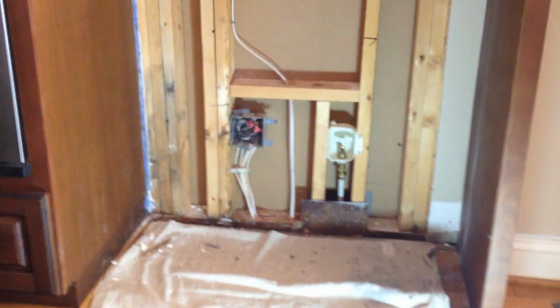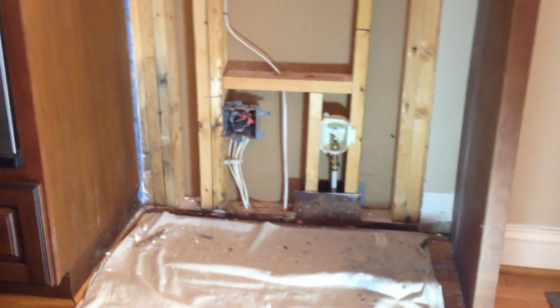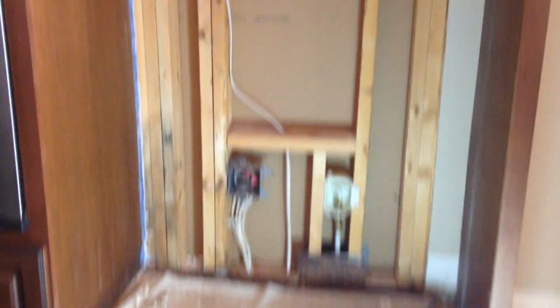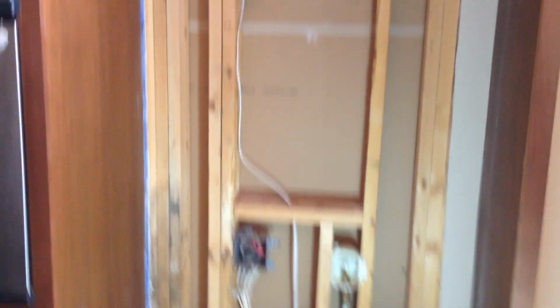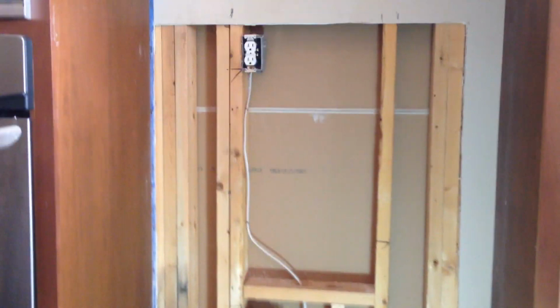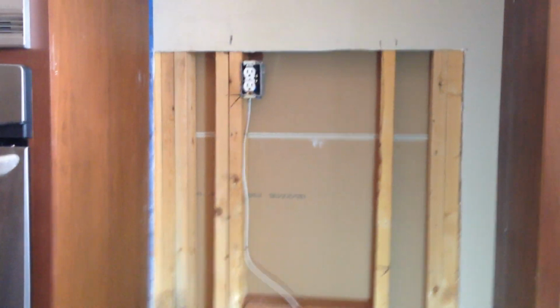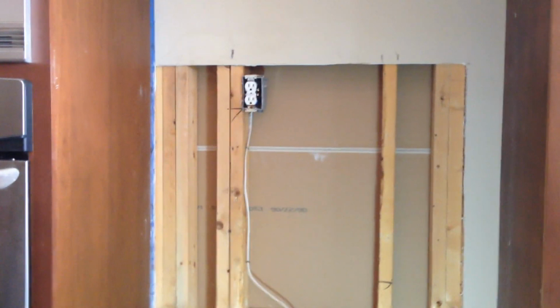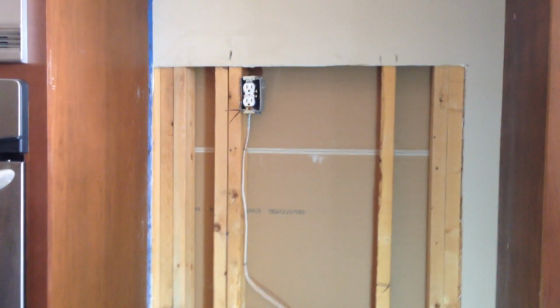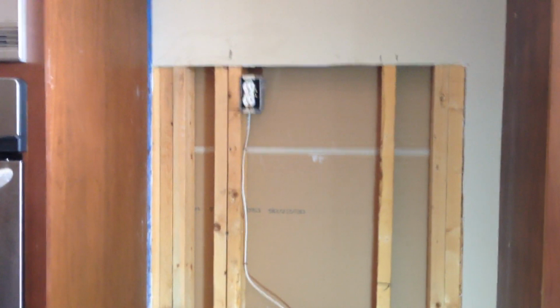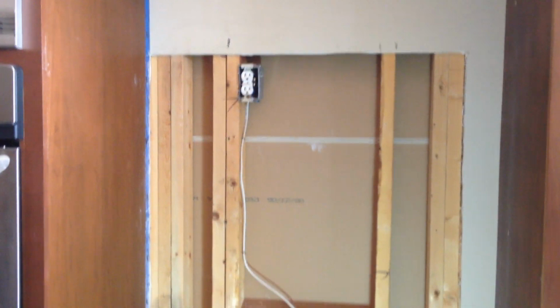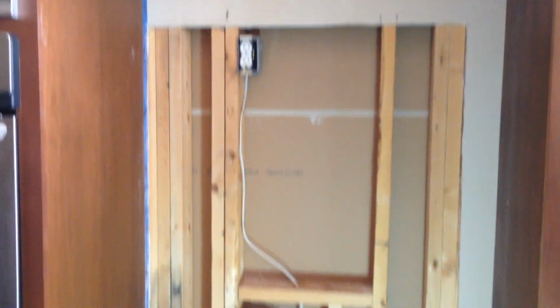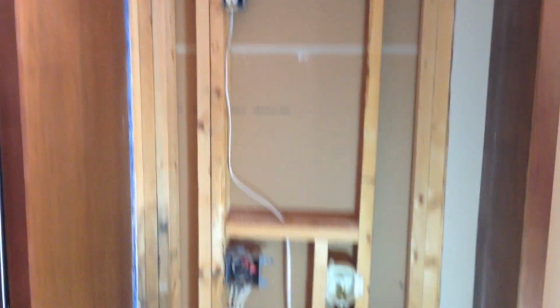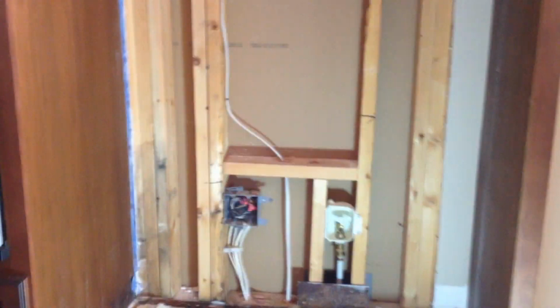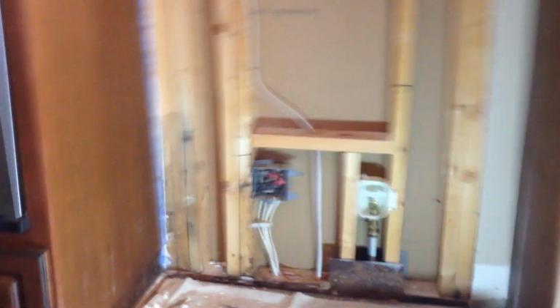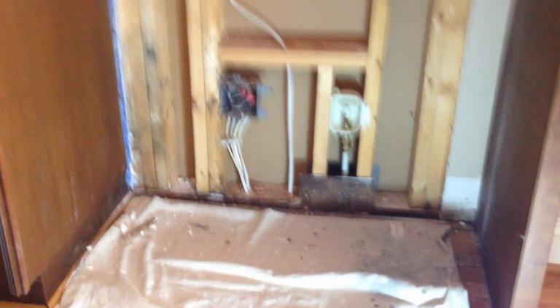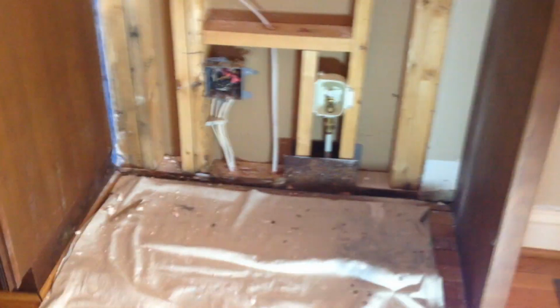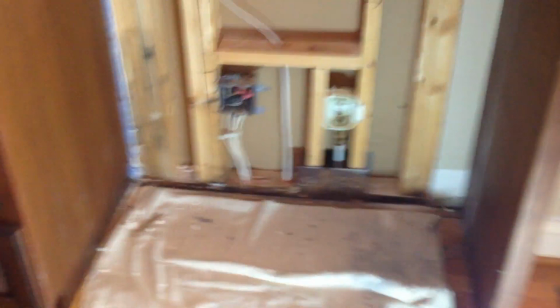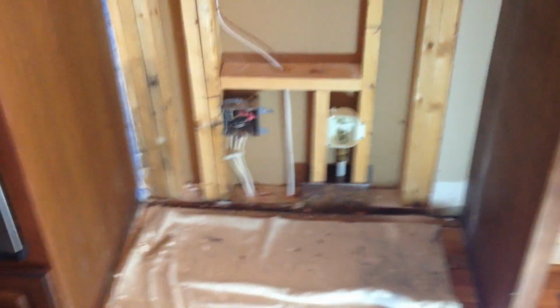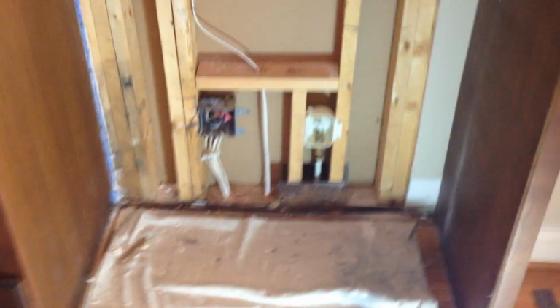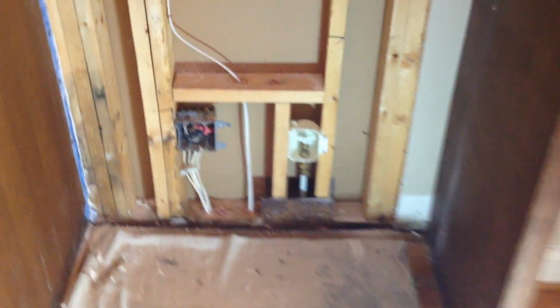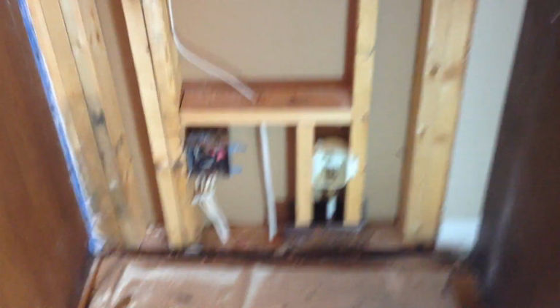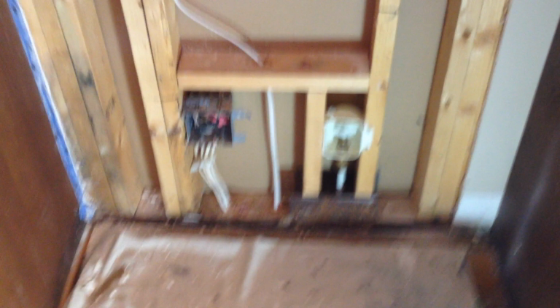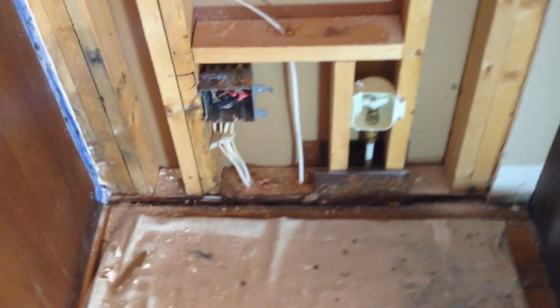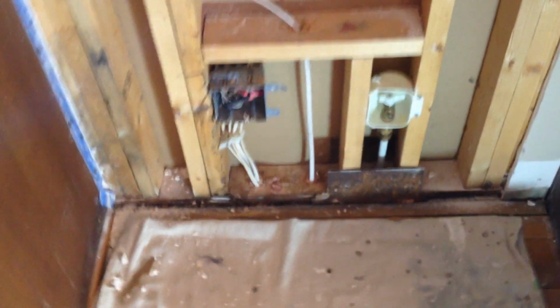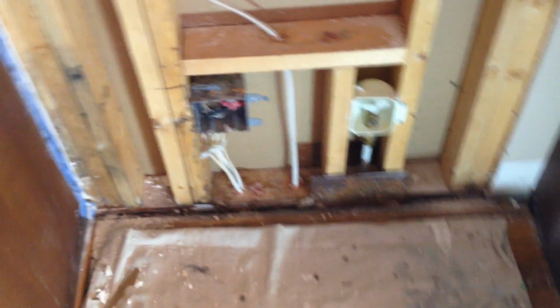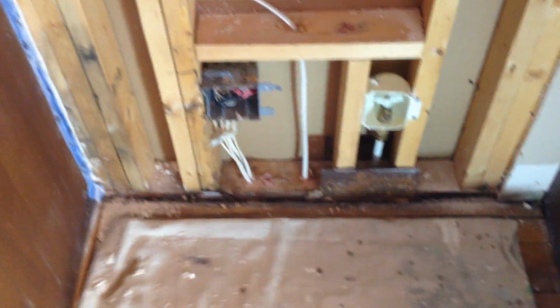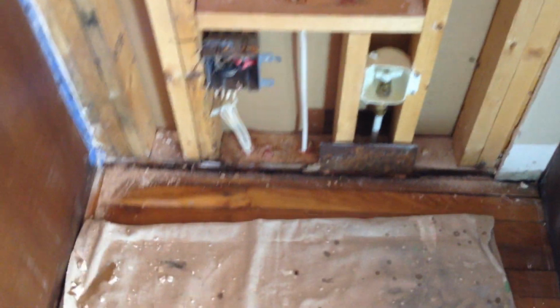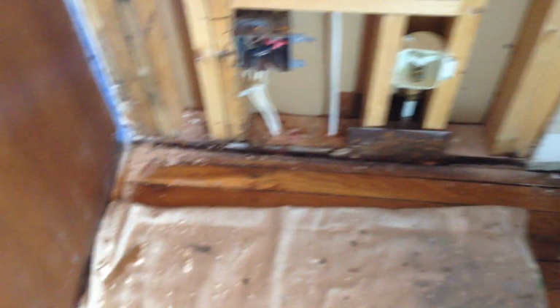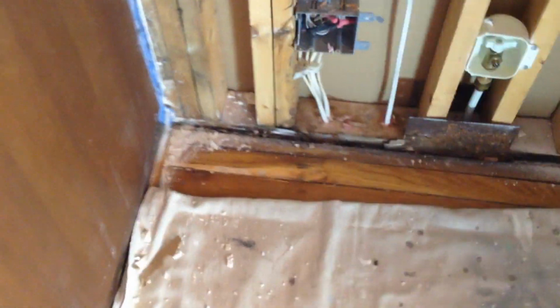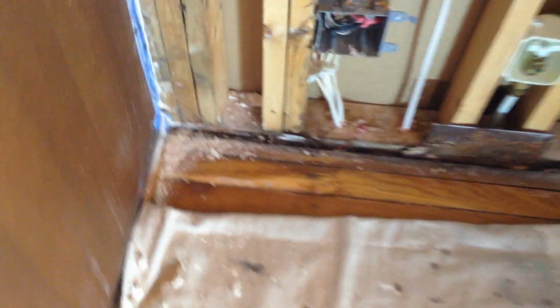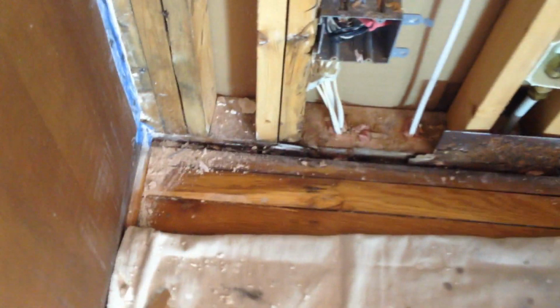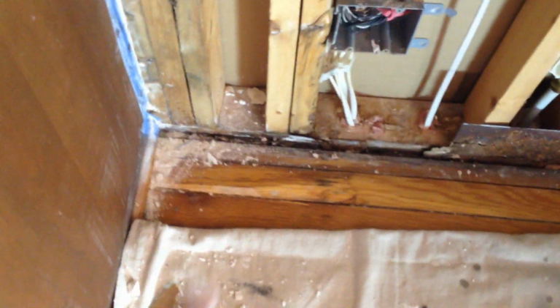Part two. I've opened up this wall, and surprisingly, all the damage is strictly in the hardwood floors.